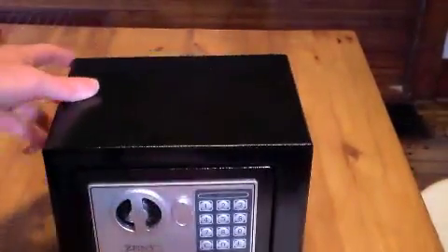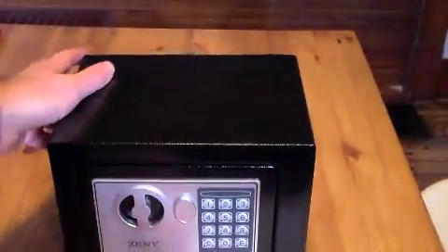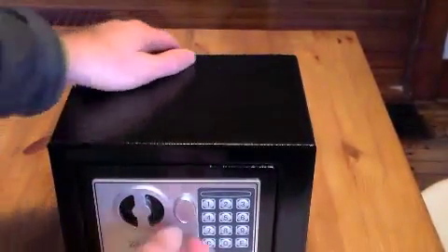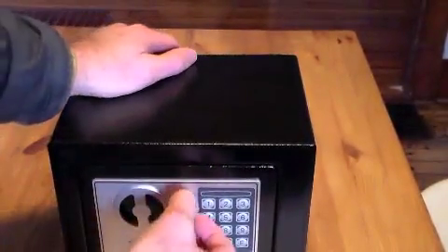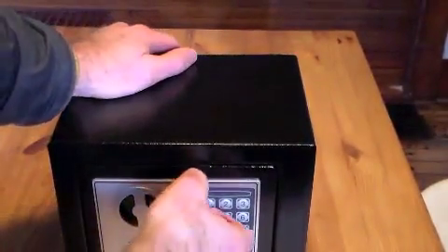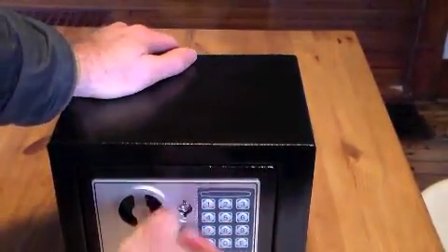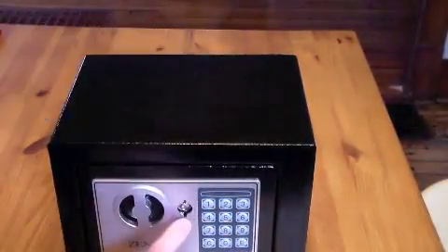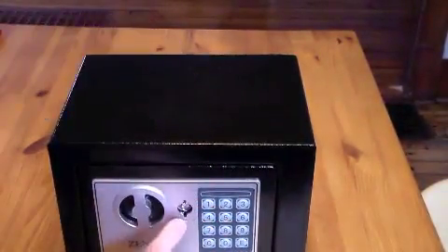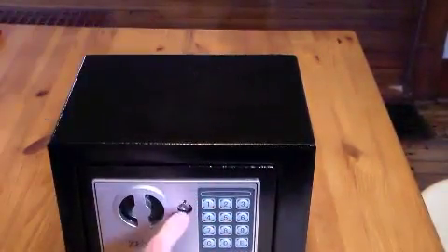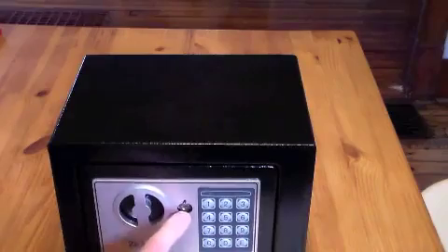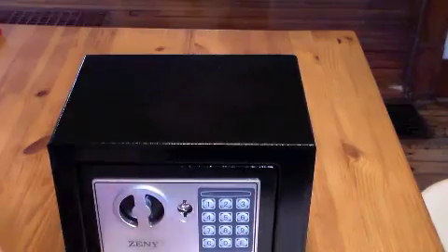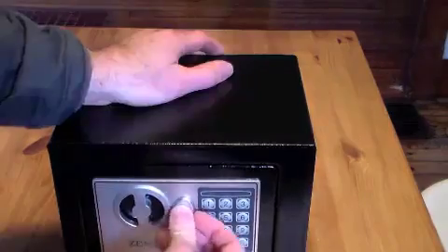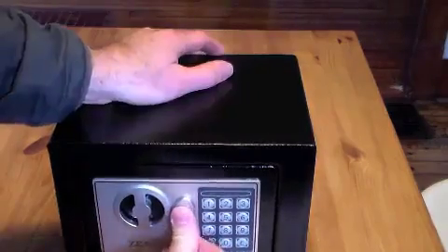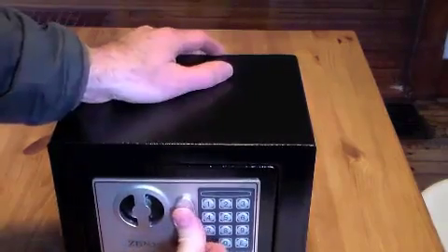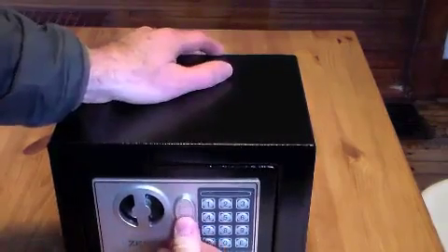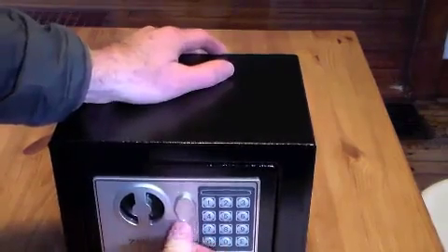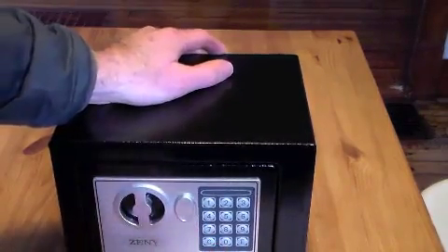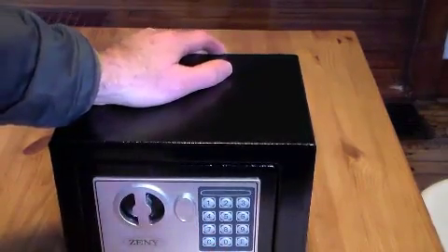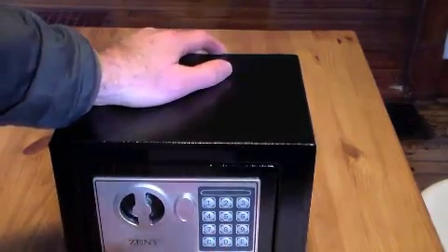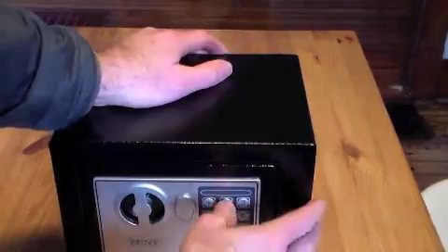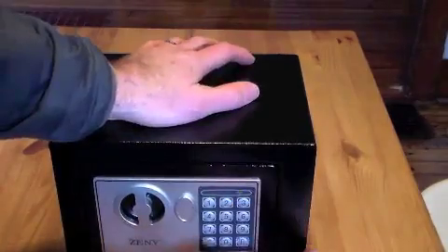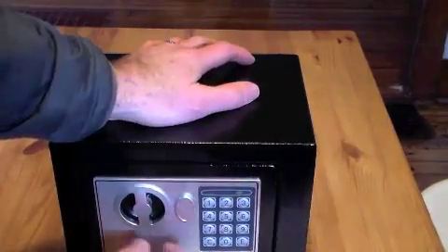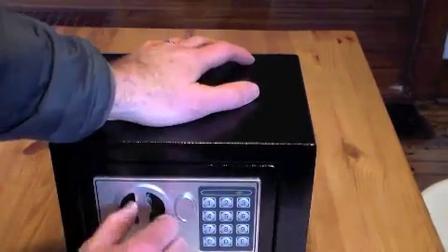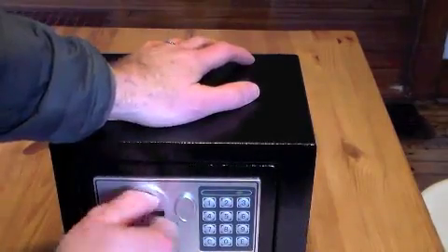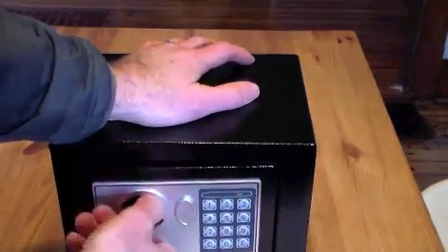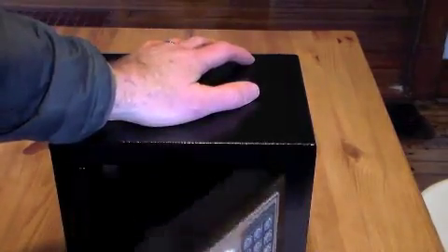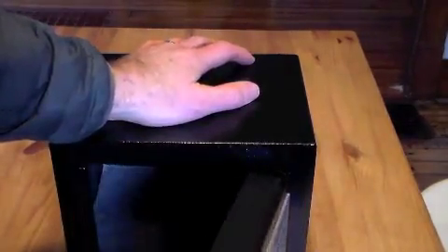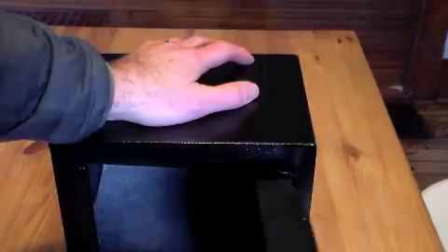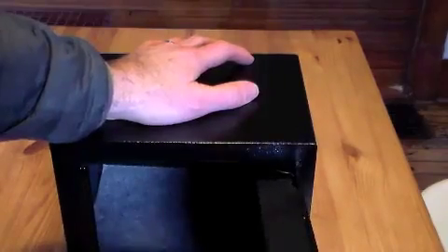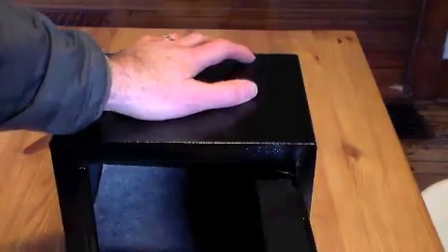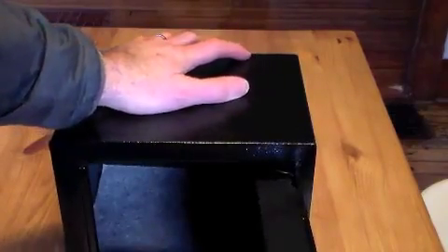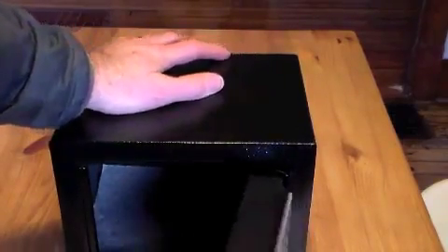It's pretty straight up. This is the little door right here for the key, but obviously the main way you're going to access the safe is through the combo. You just do the combo and press E, and there you go — gives you access to the safe.